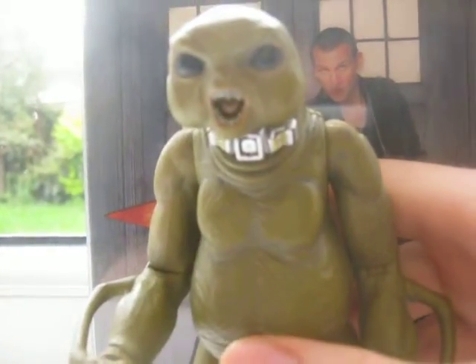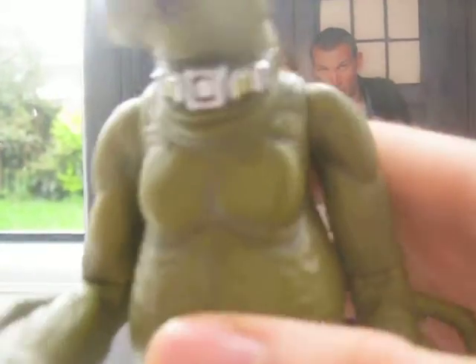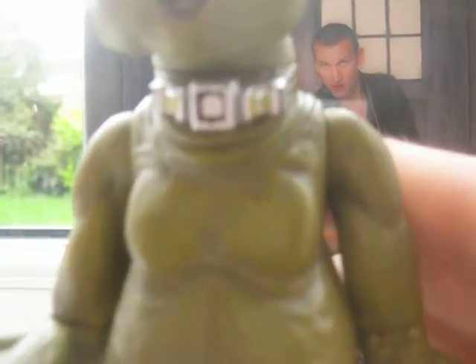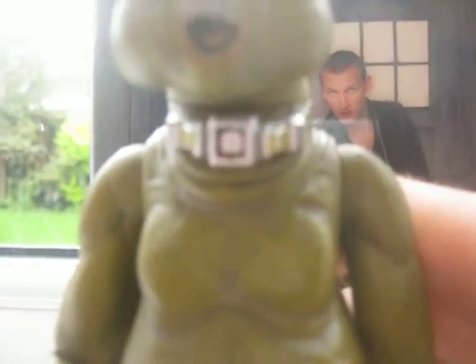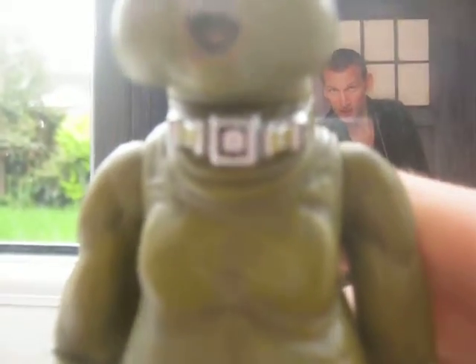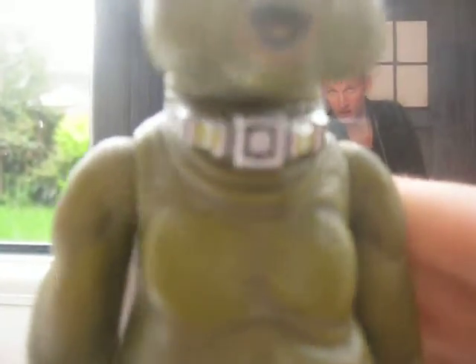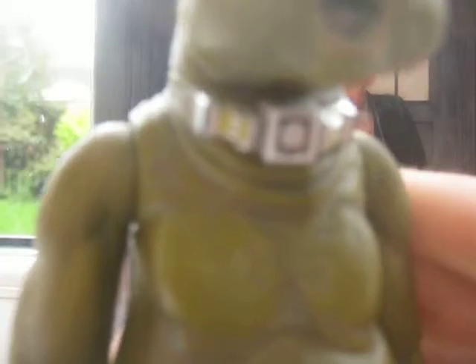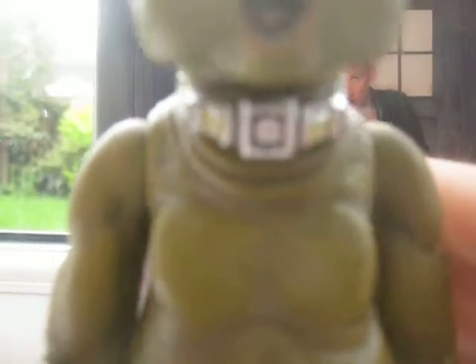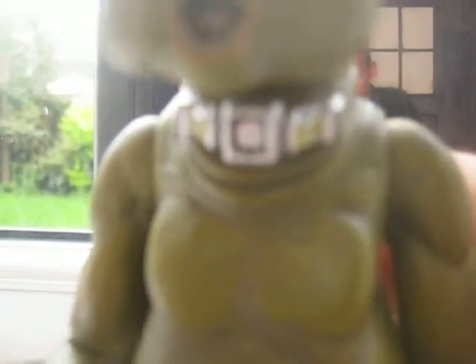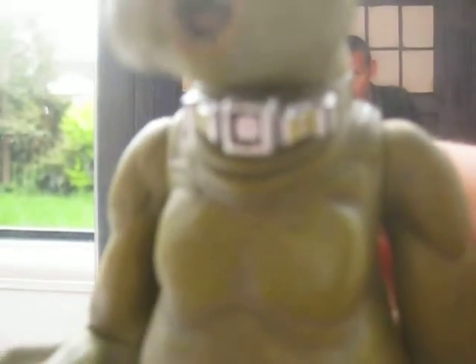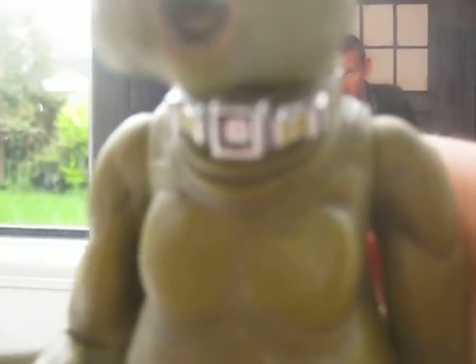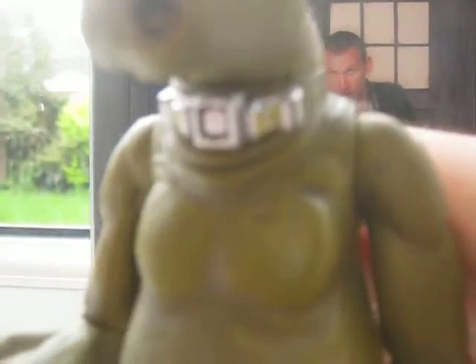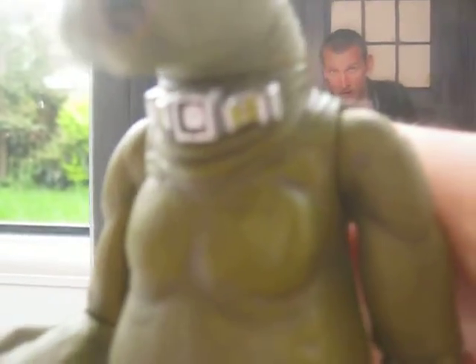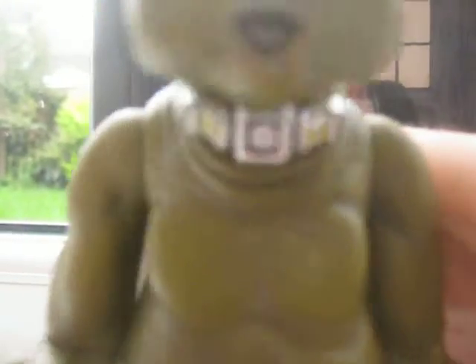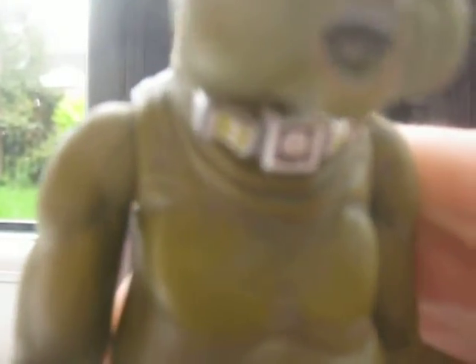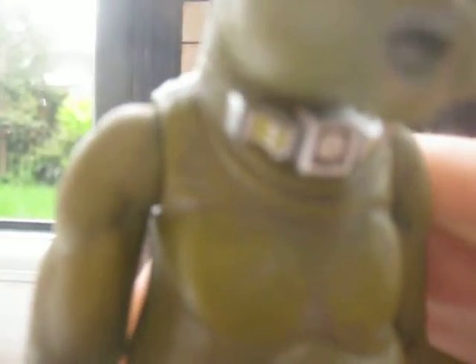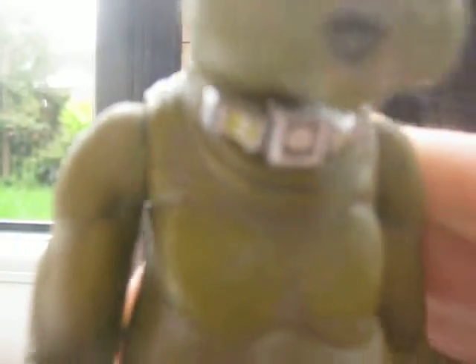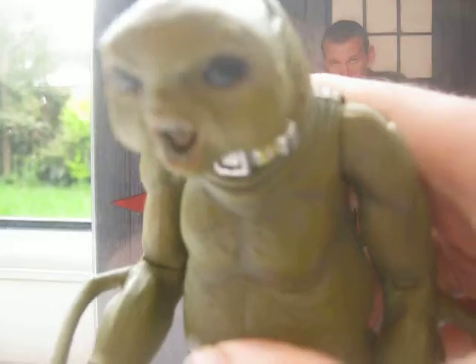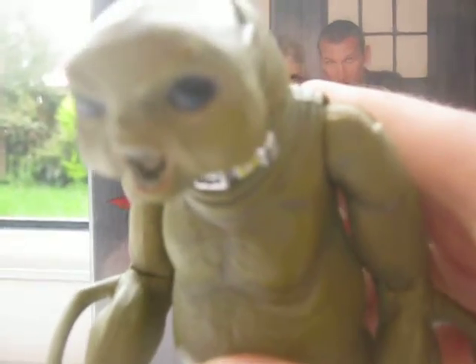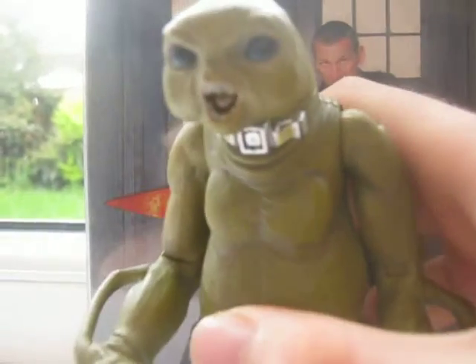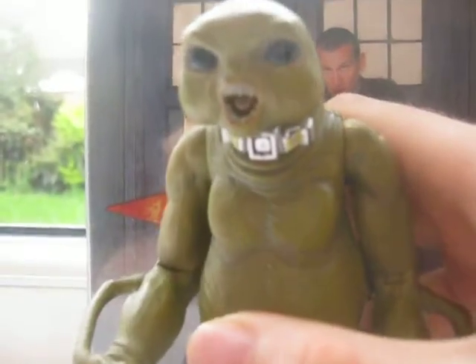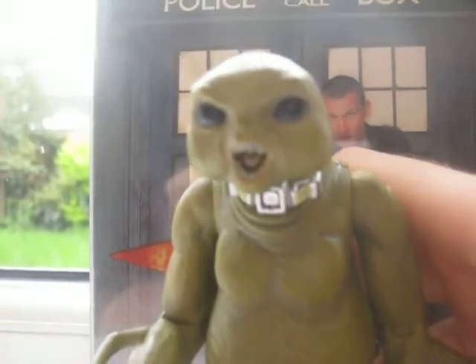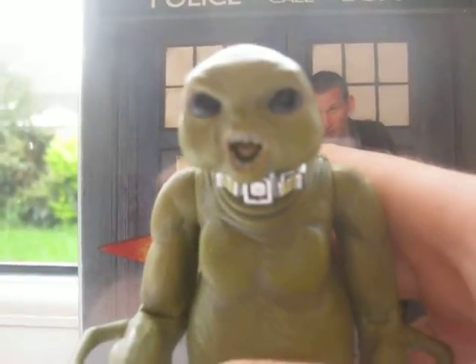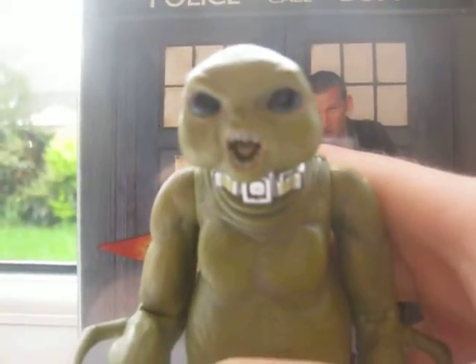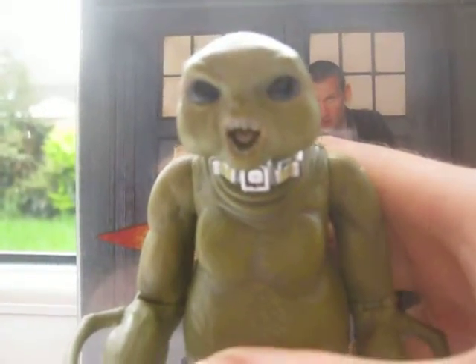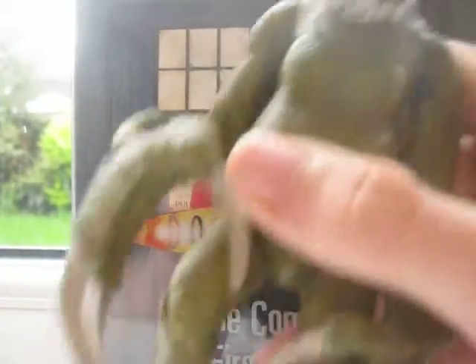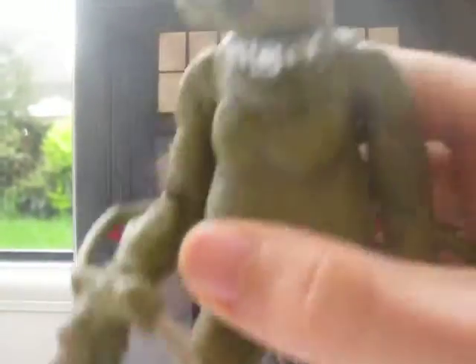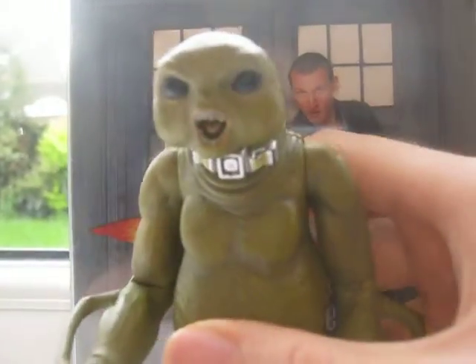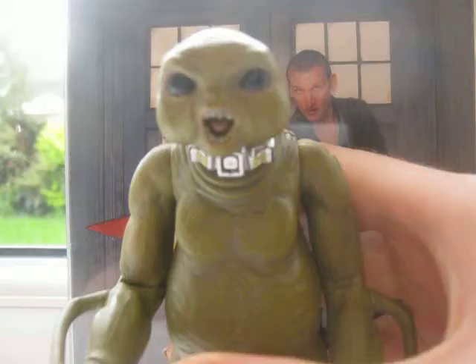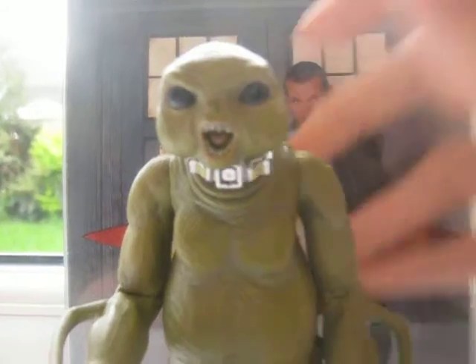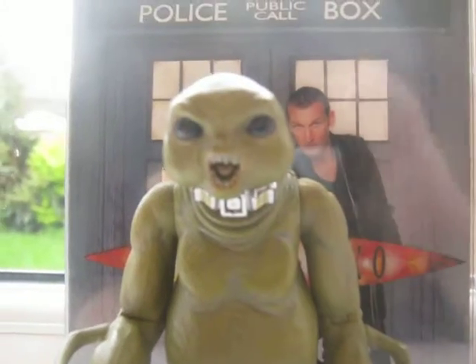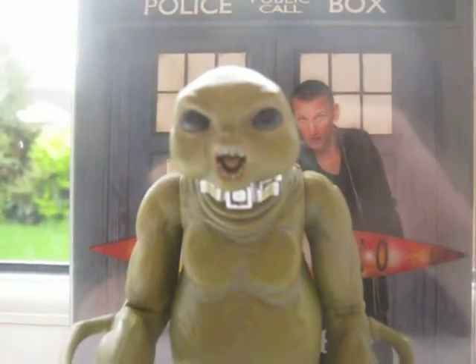And on his neck, he's got this like neck collar control panel thing. It's got great details — black and chrome paint. Obviously this is painted in a green colour.